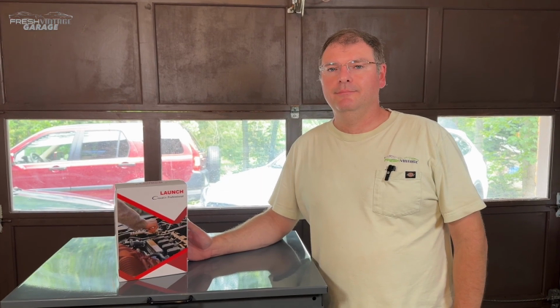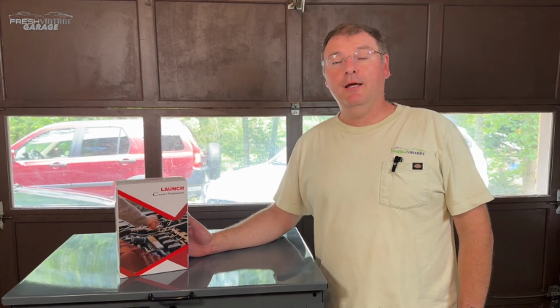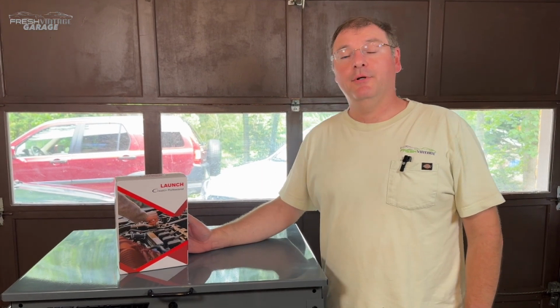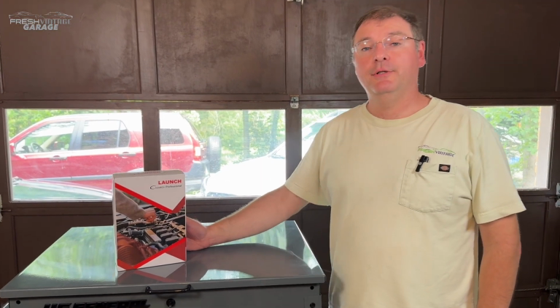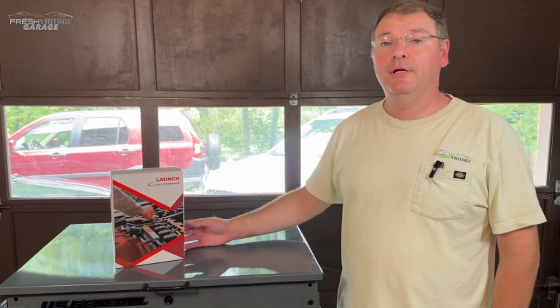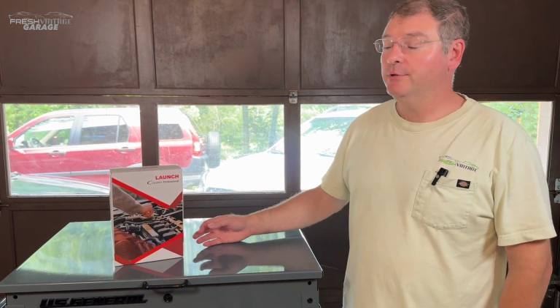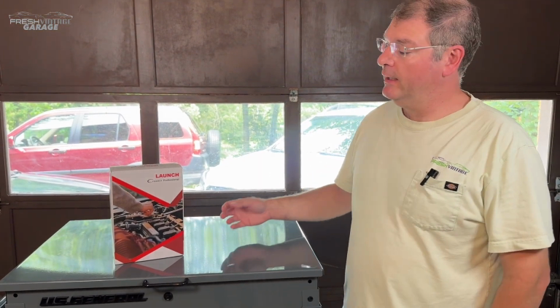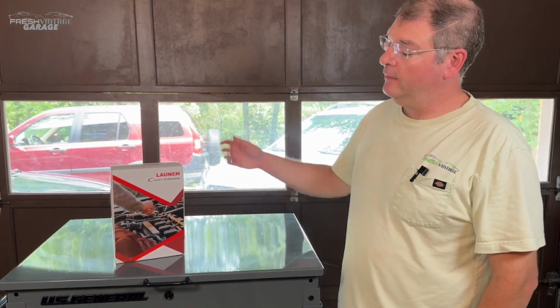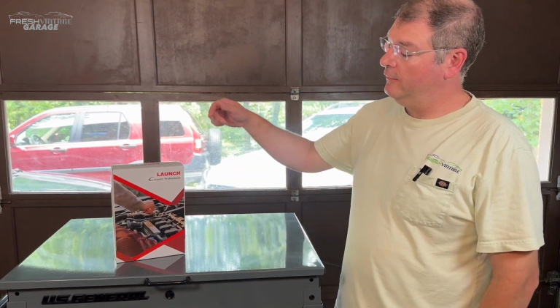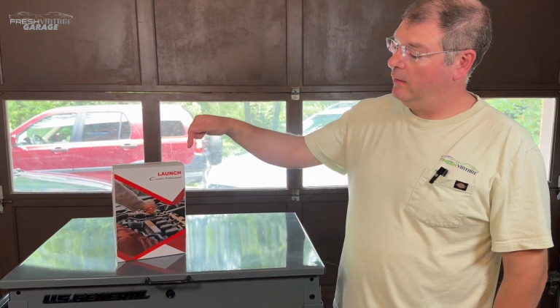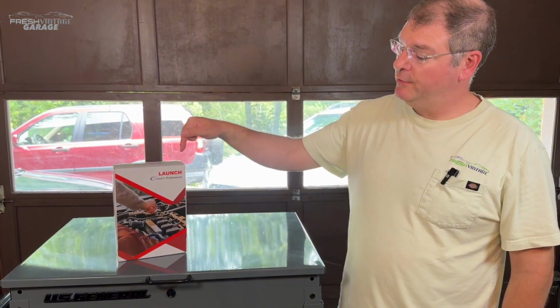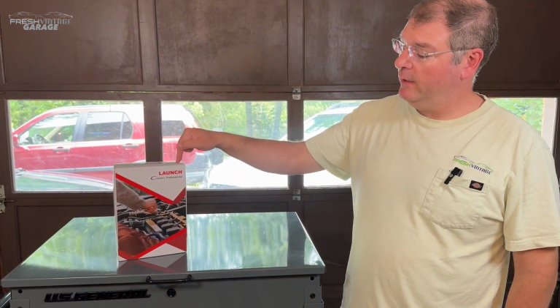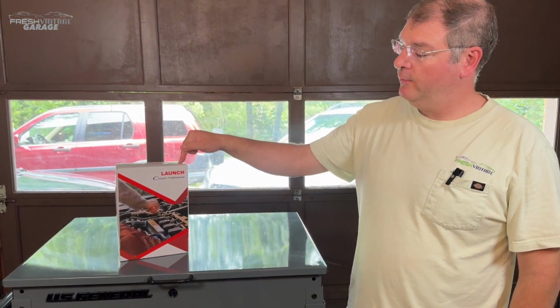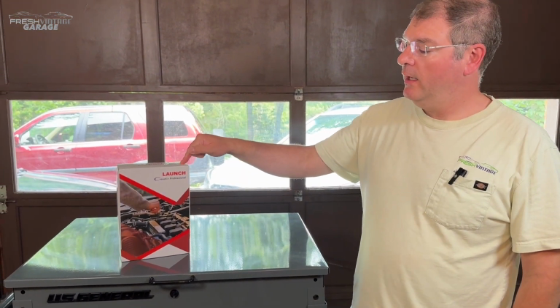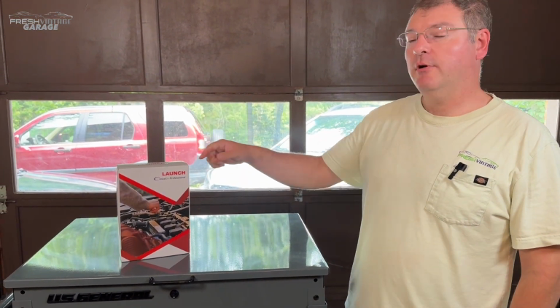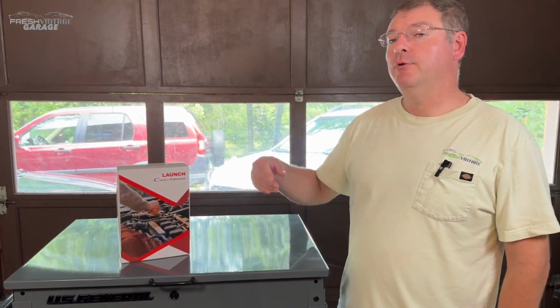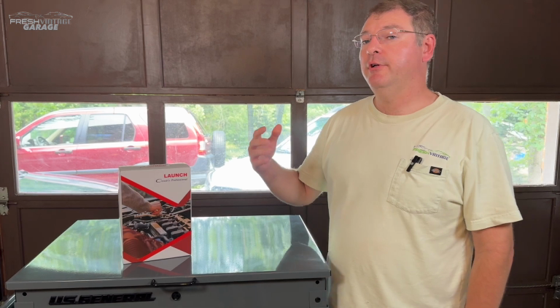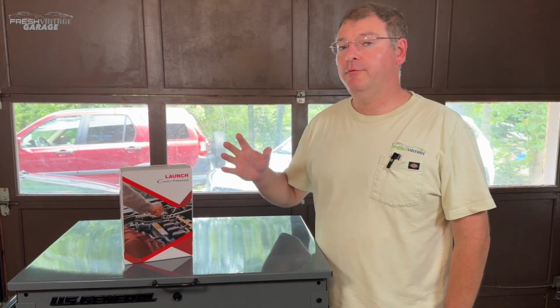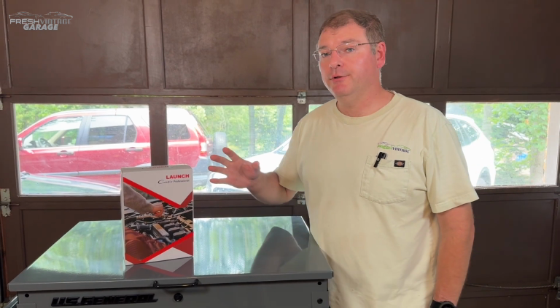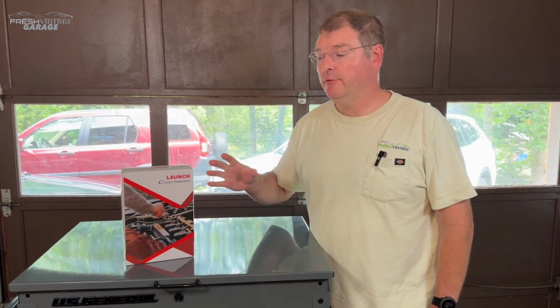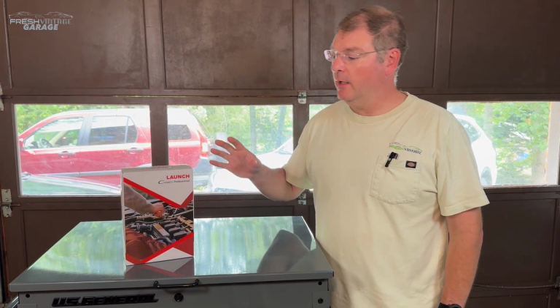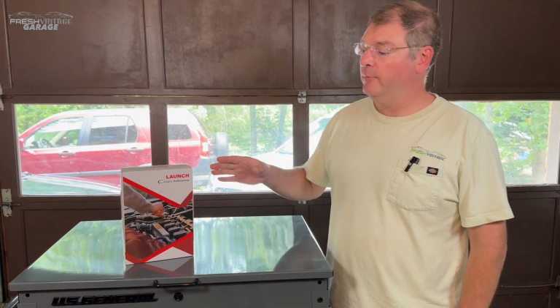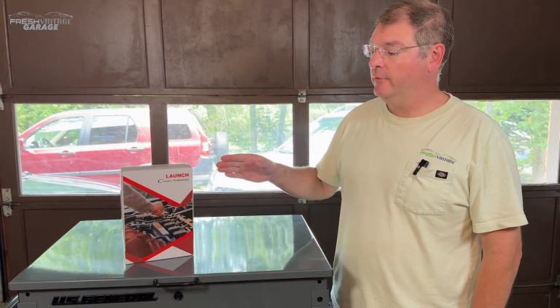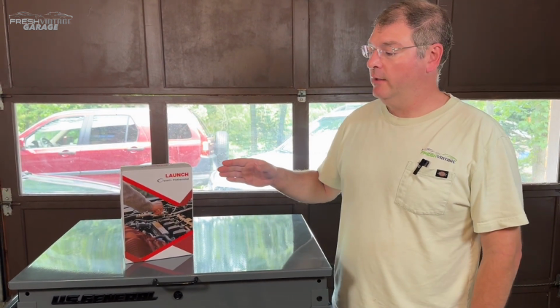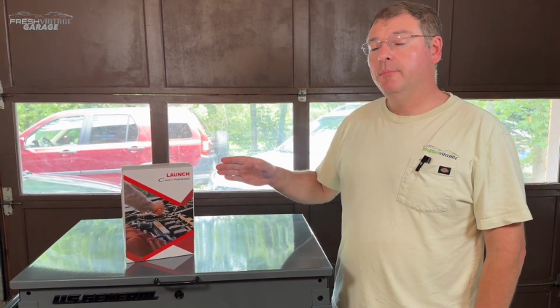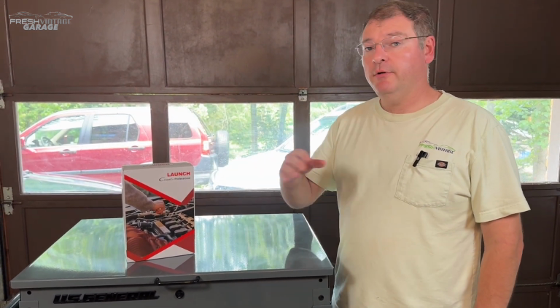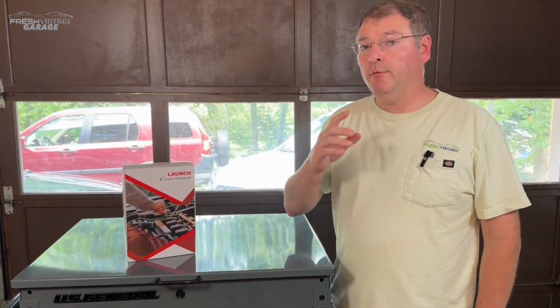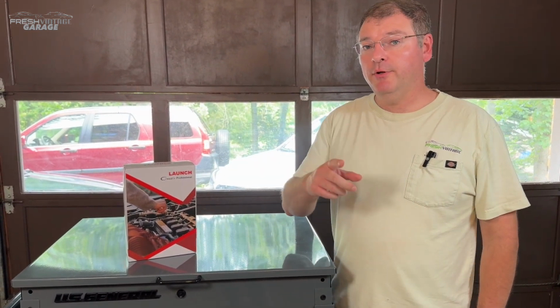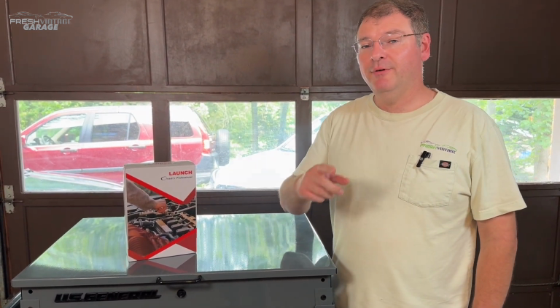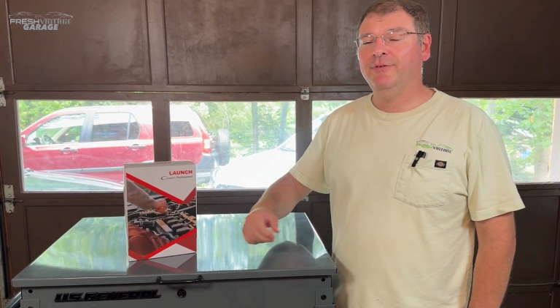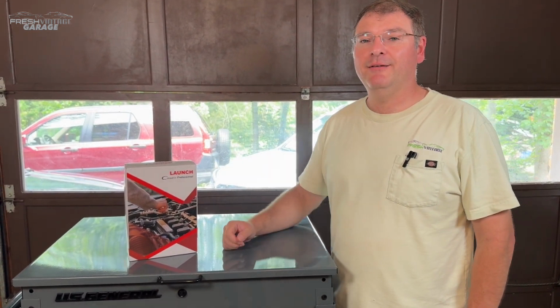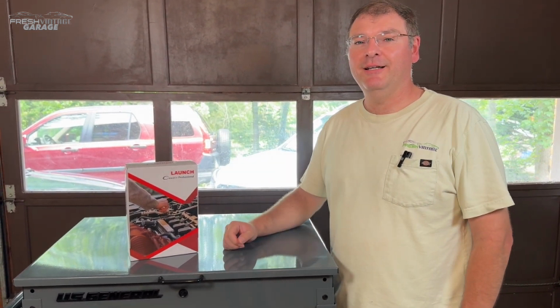Today on Fresh Vintage Garage, we're checking out this Launch Scan Tool. It has a couple new reset features and some awesome buttons on it. But is it the right one for you? Let's find out right now.